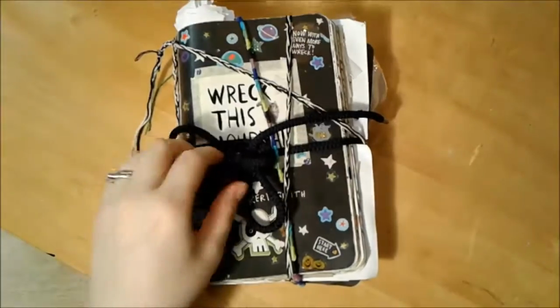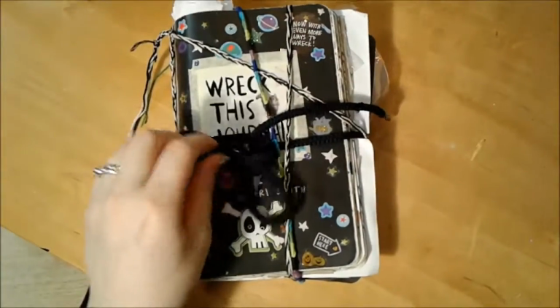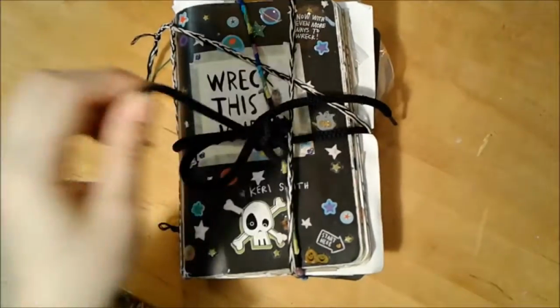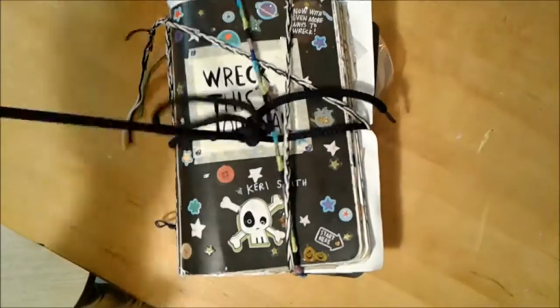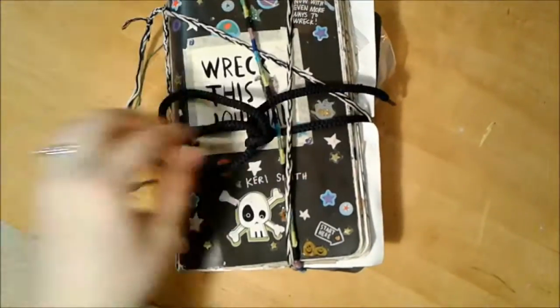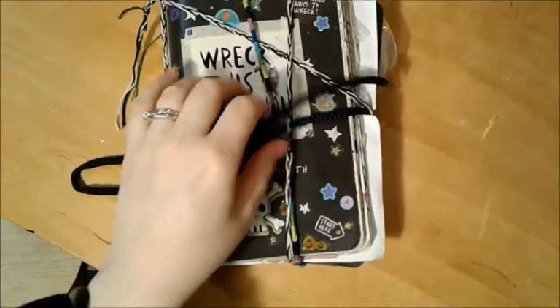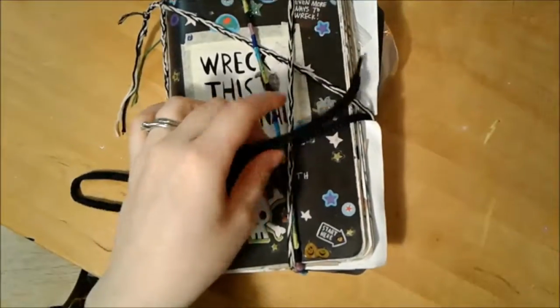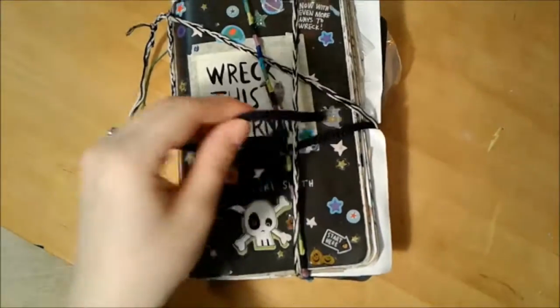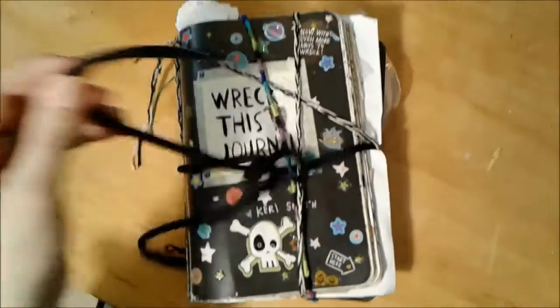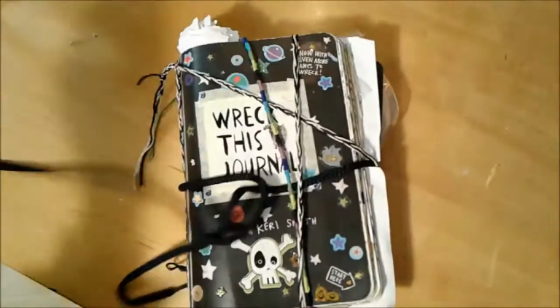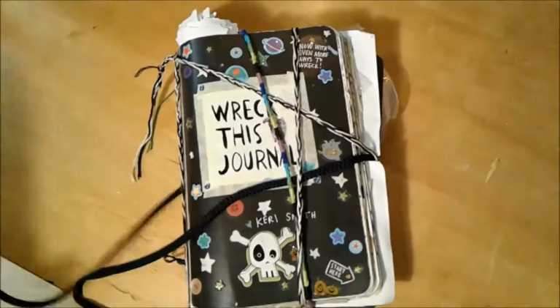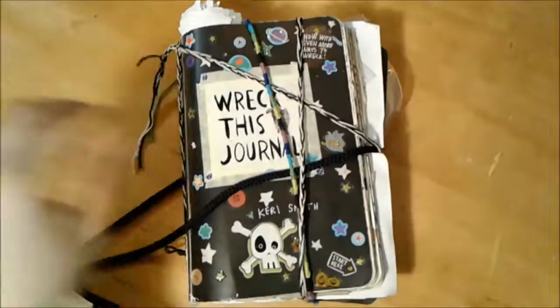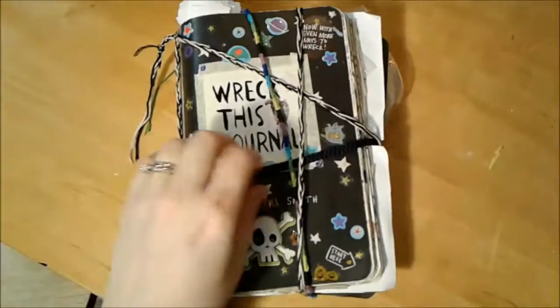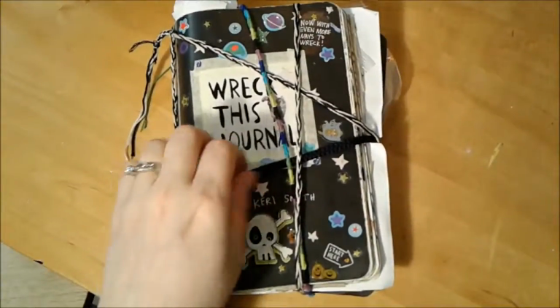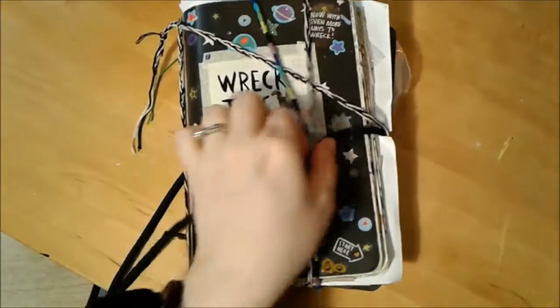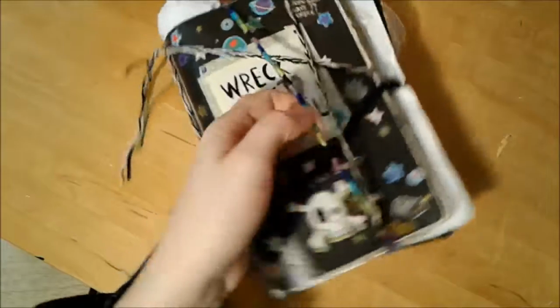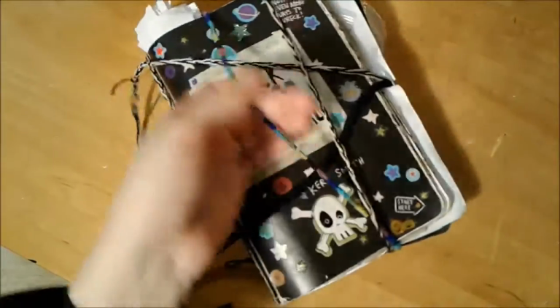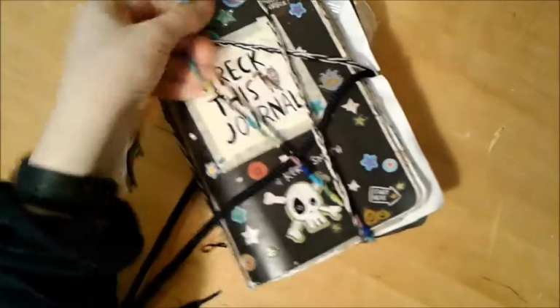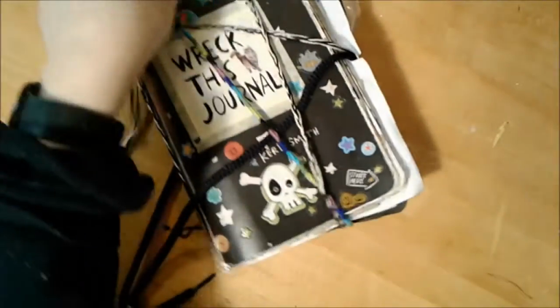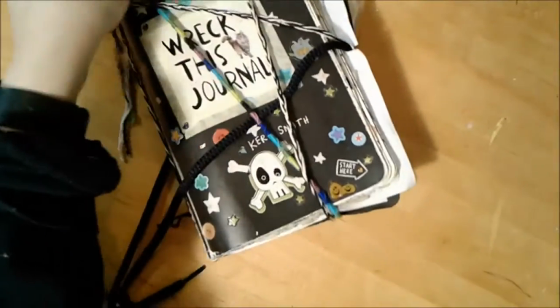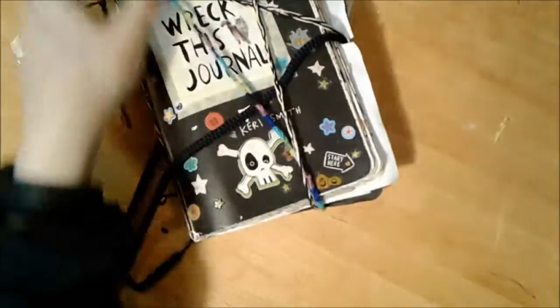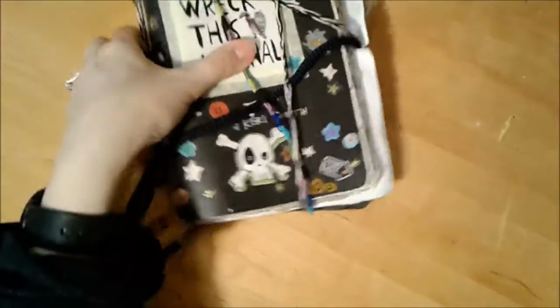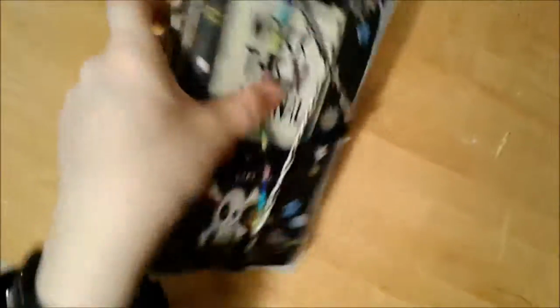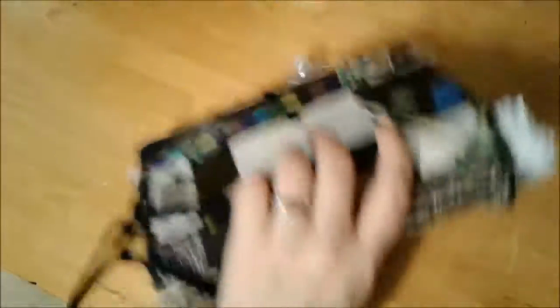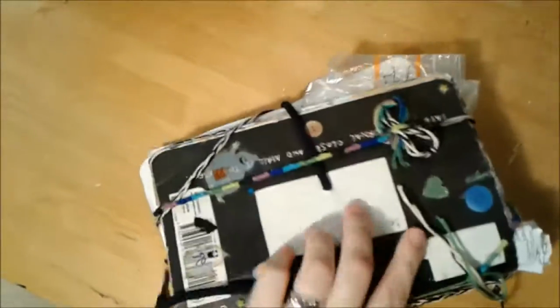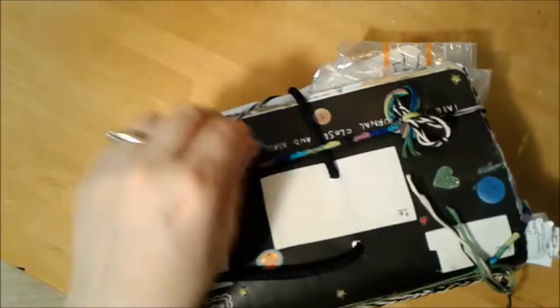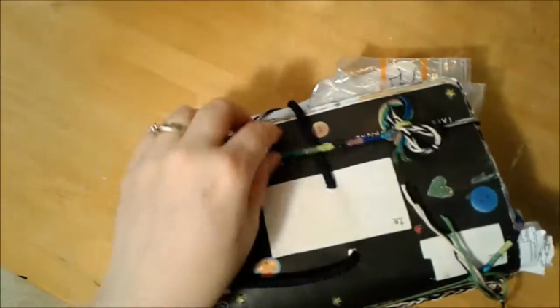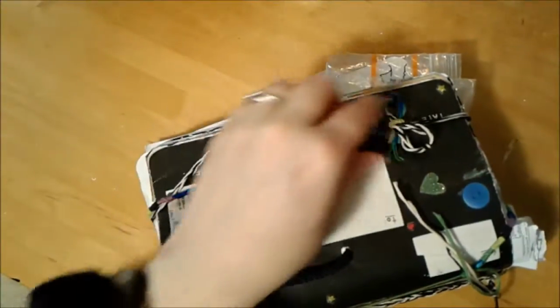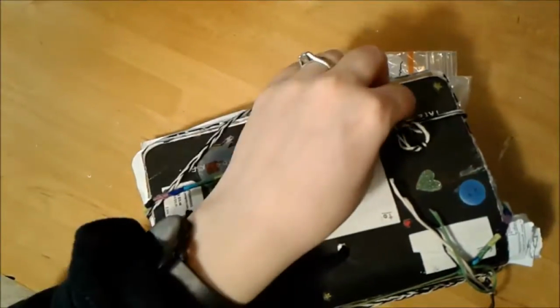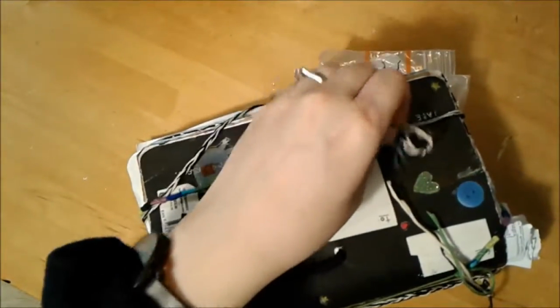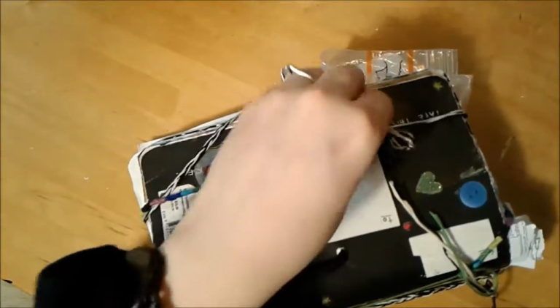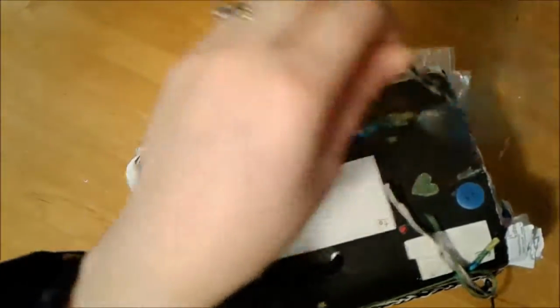Hi everybody, it's Mikael Moose, and it's been about a year since I last showed you my breakfast journal, so I thought I would give you an update.